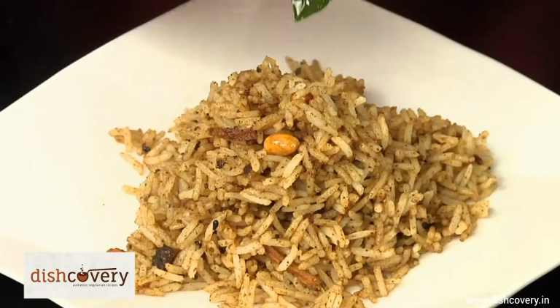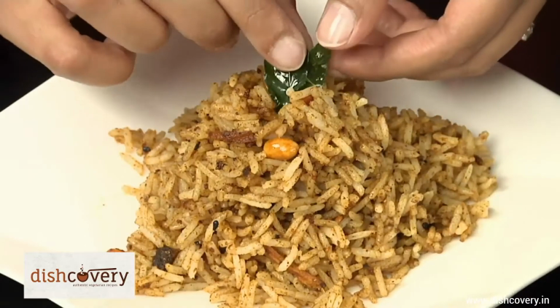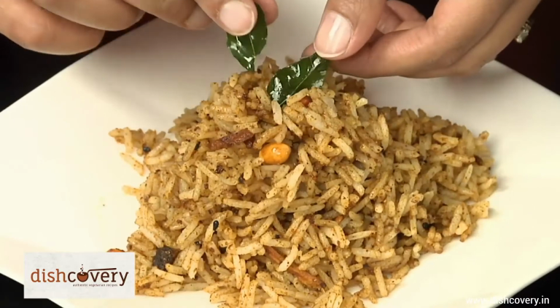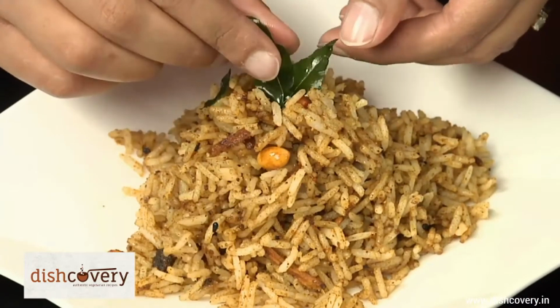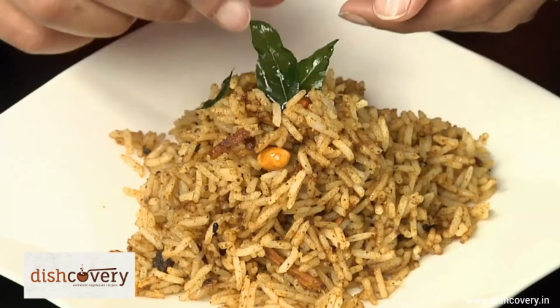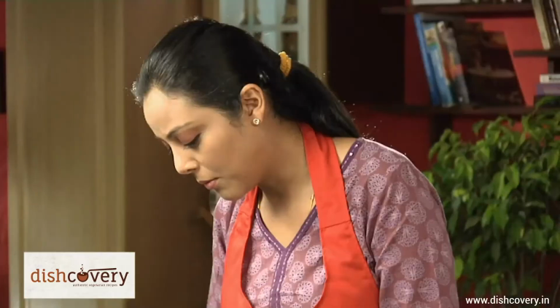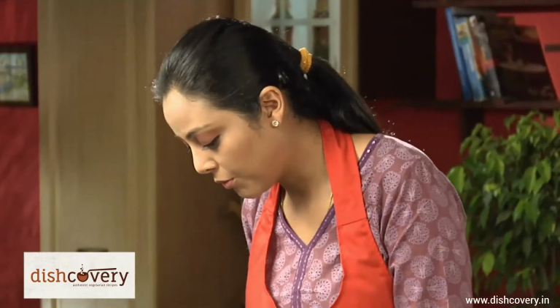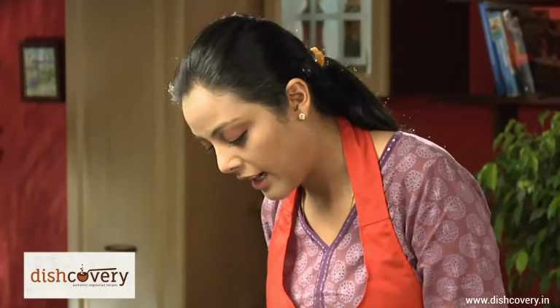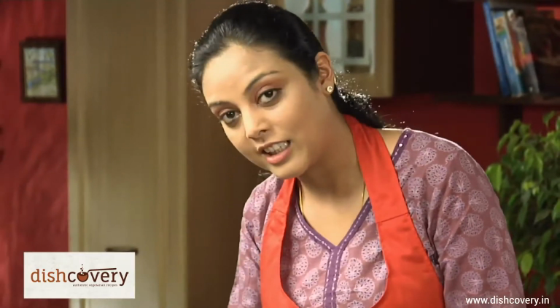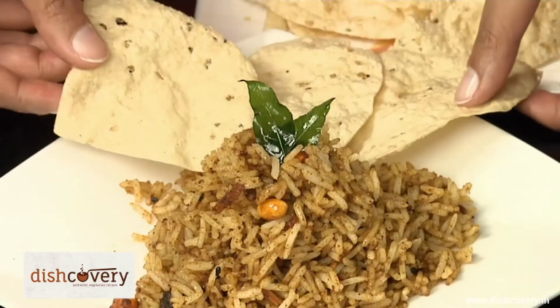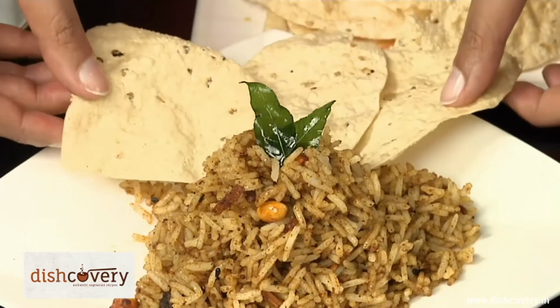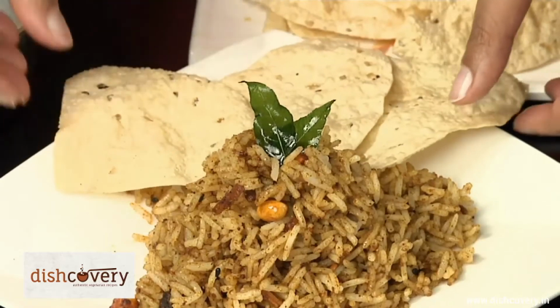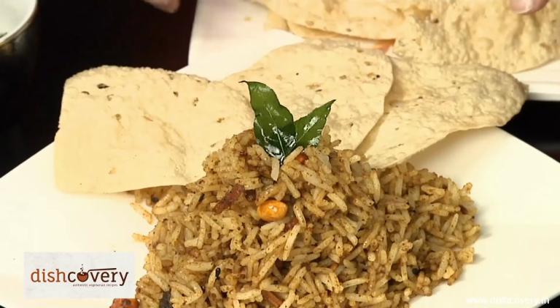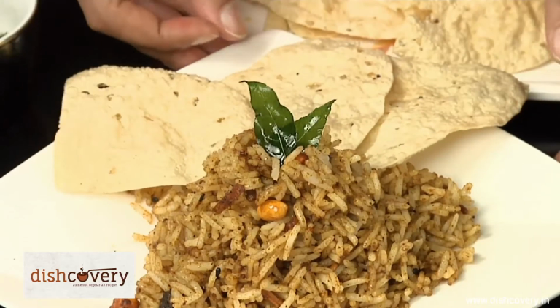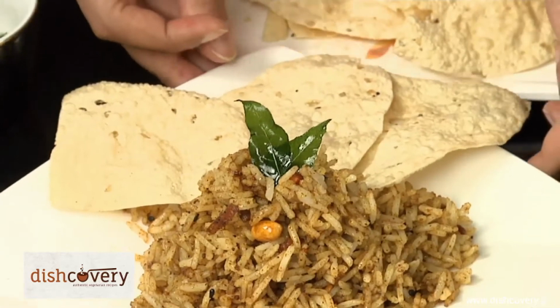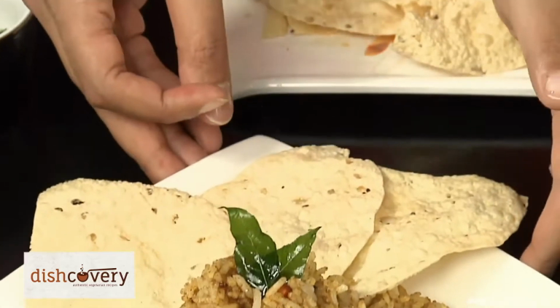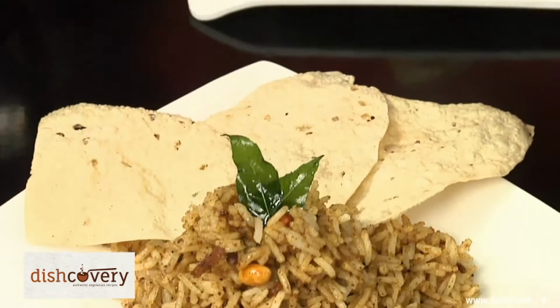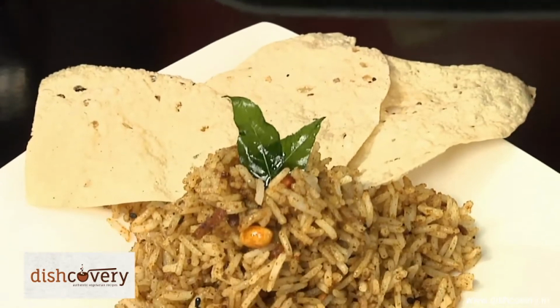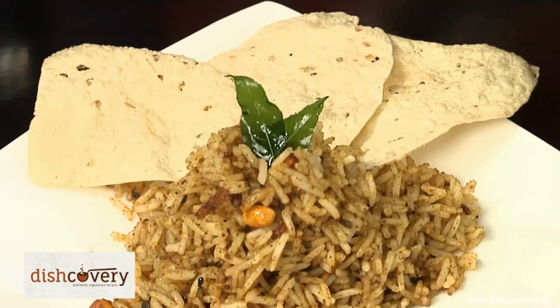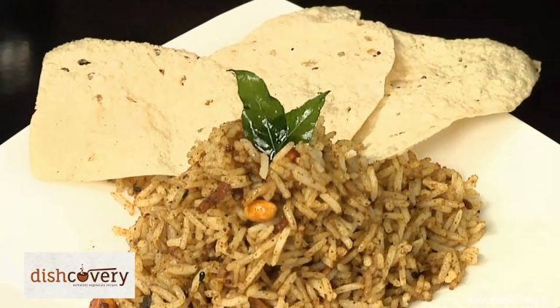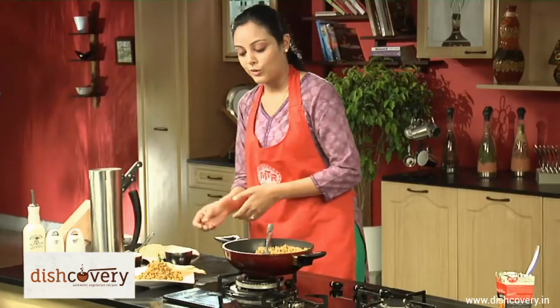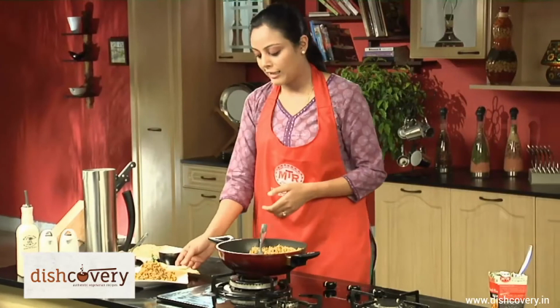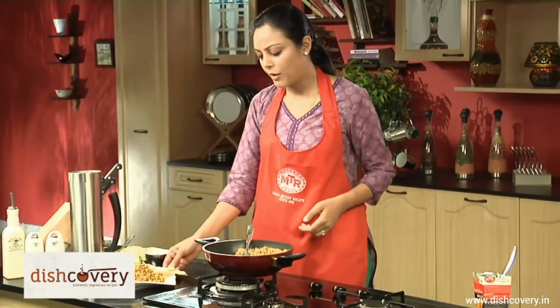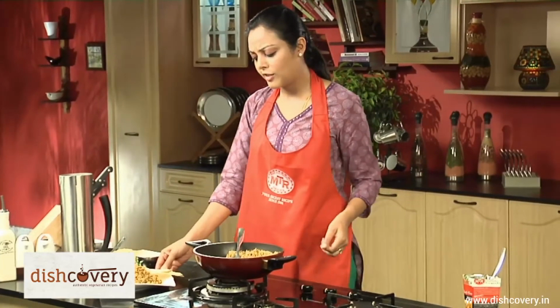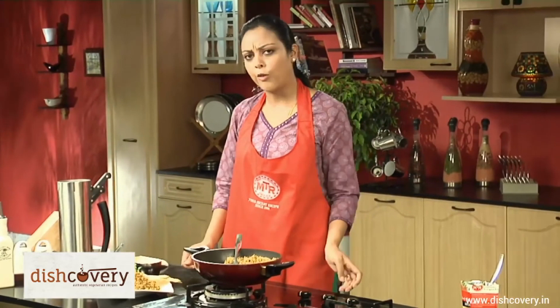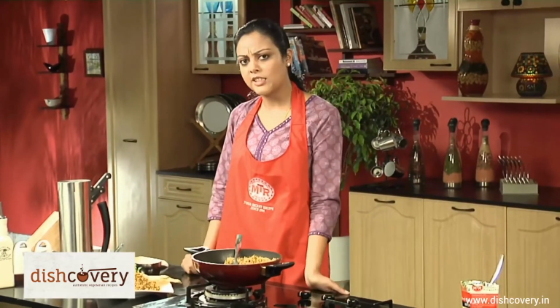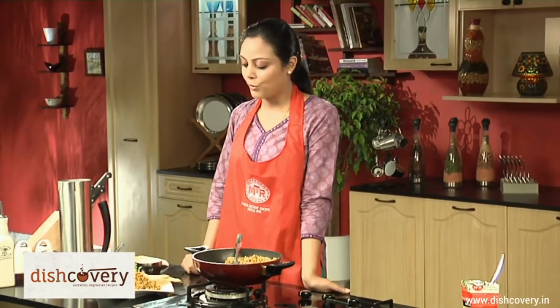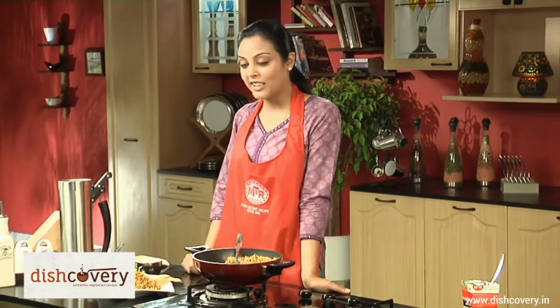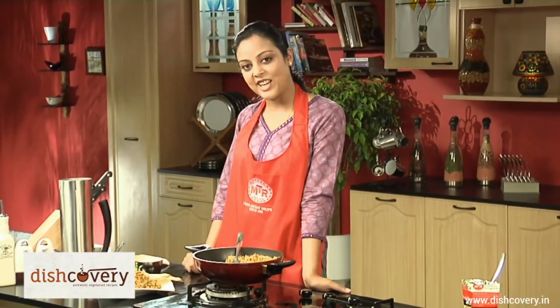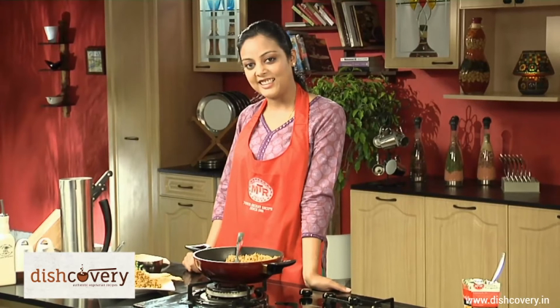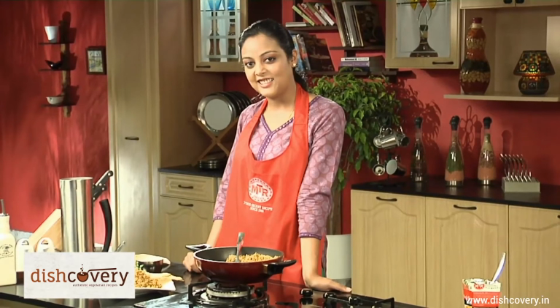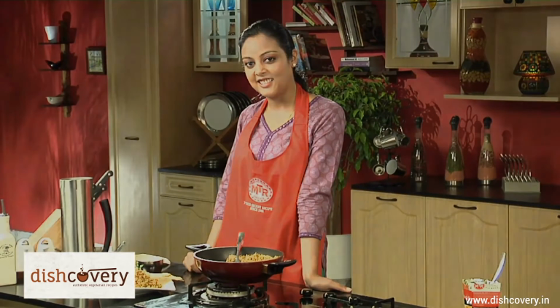You can garnish it with some fried curry leaves and serve it with some fried papads. And there you go — in about 3 to 4 minutes, the Puliyogare is ready.